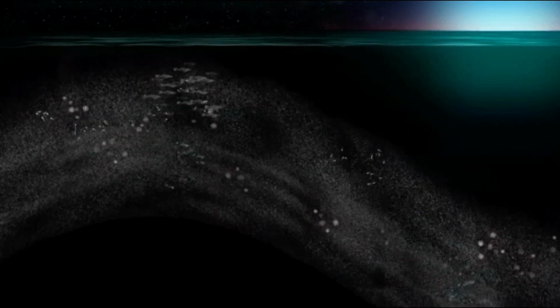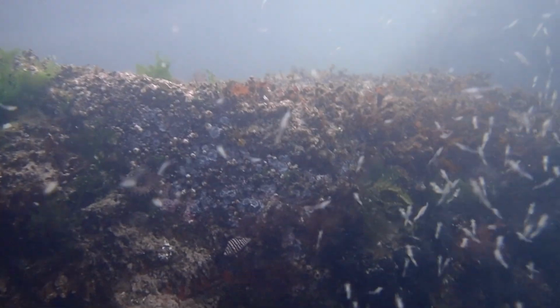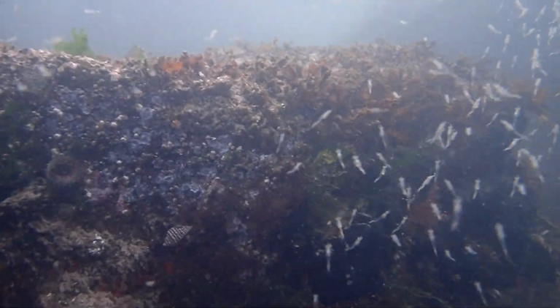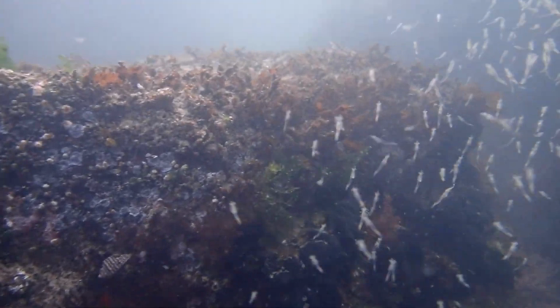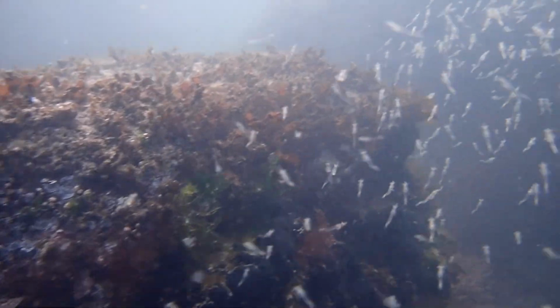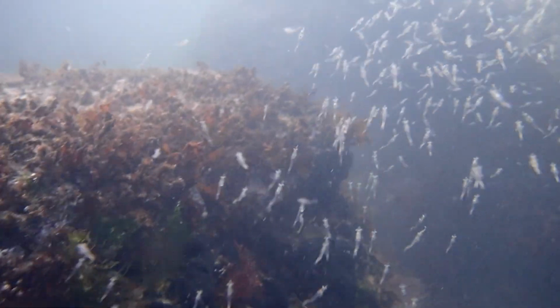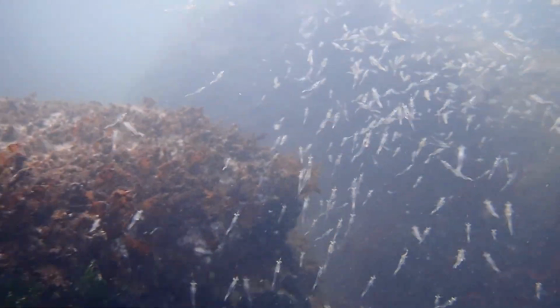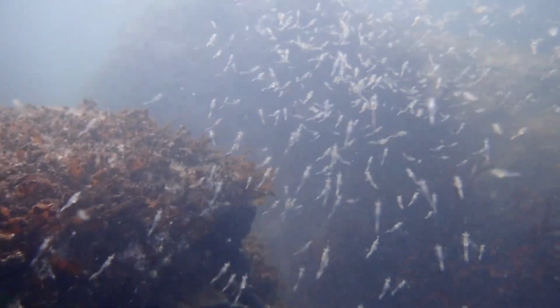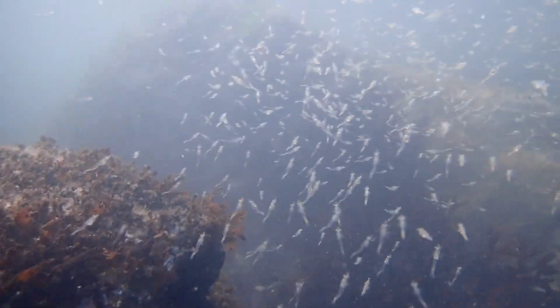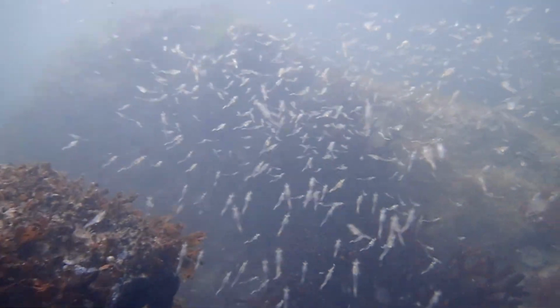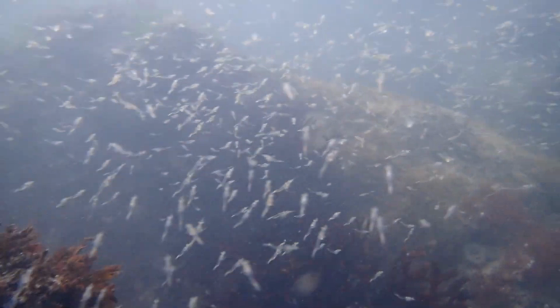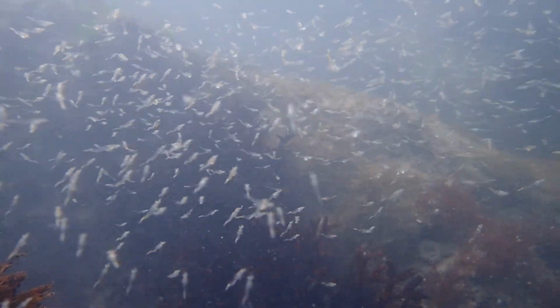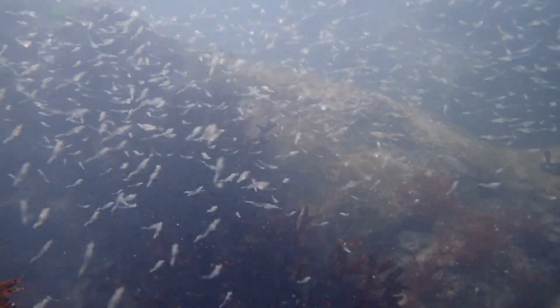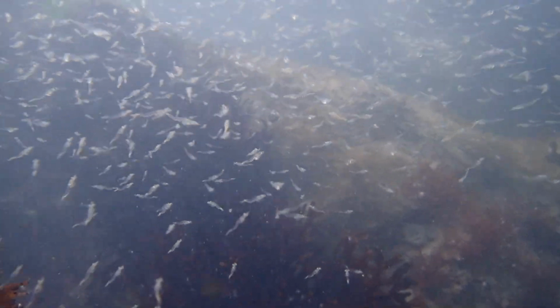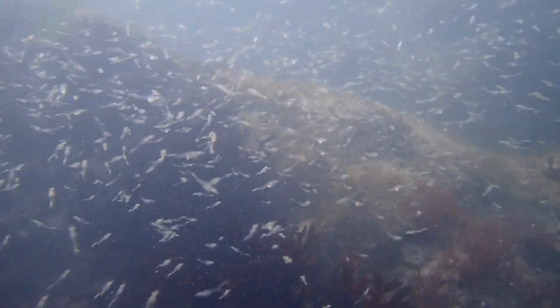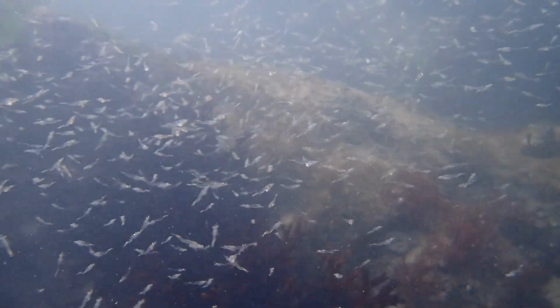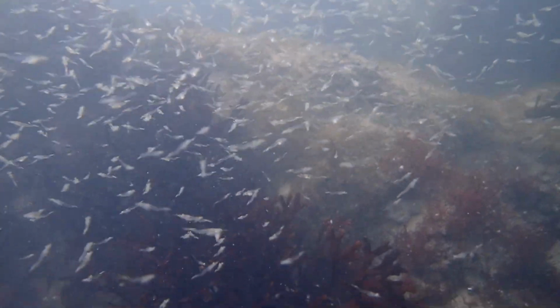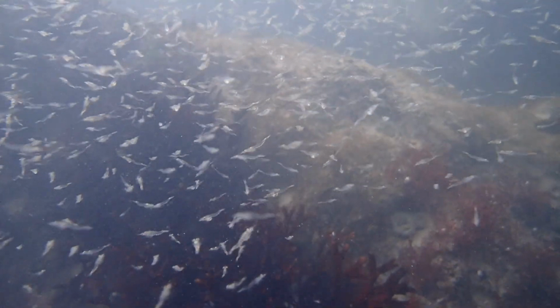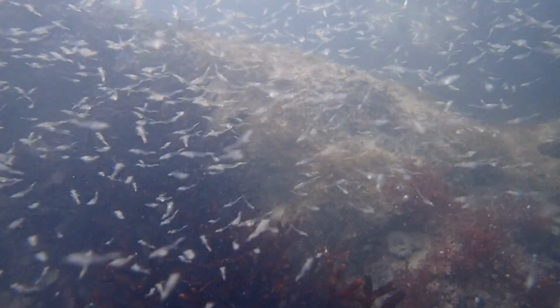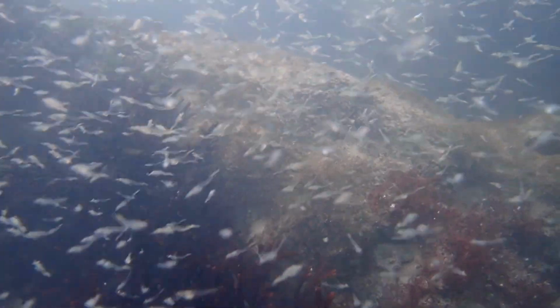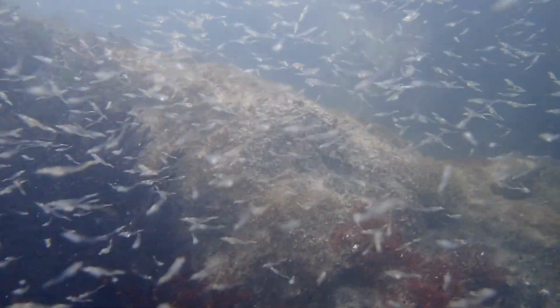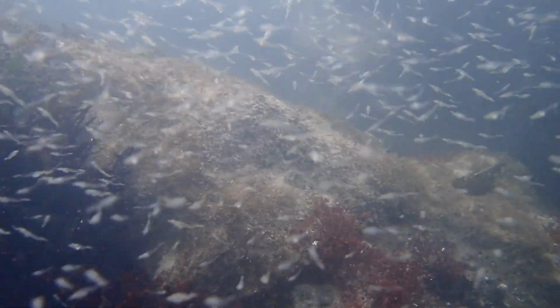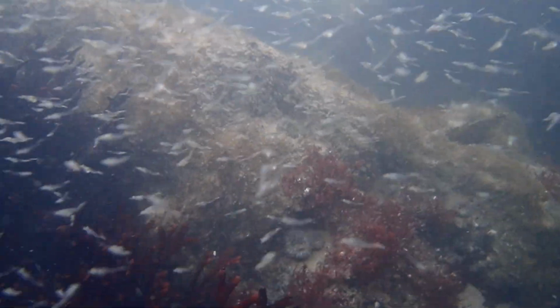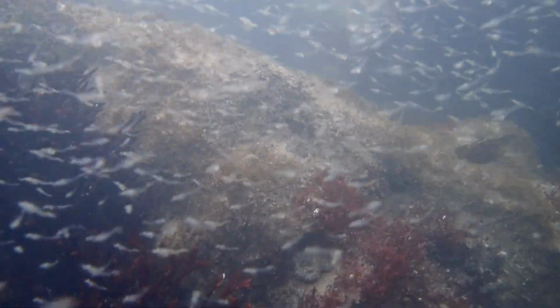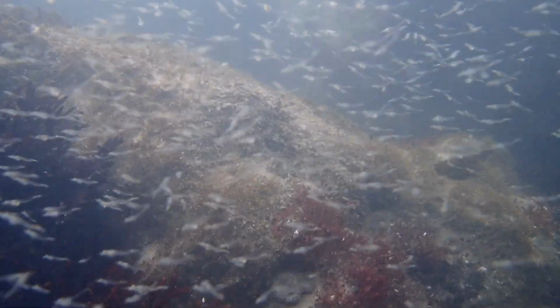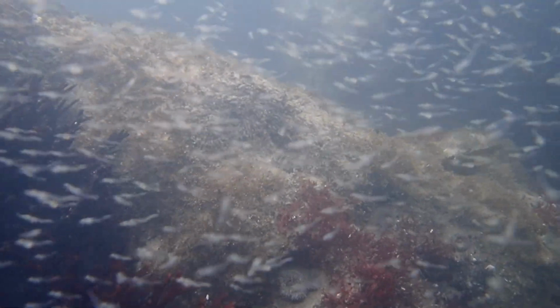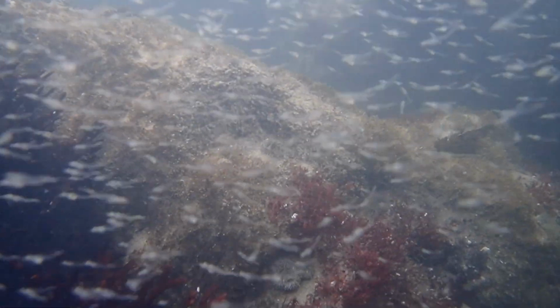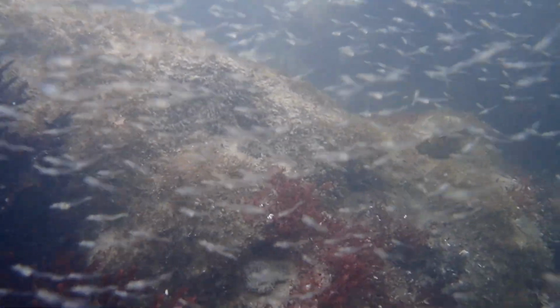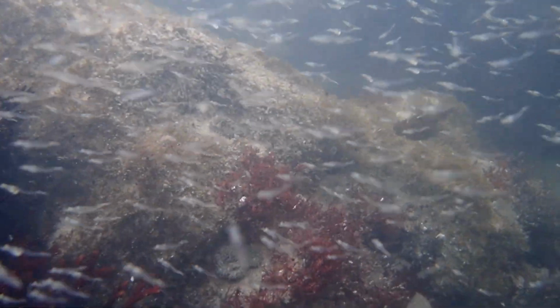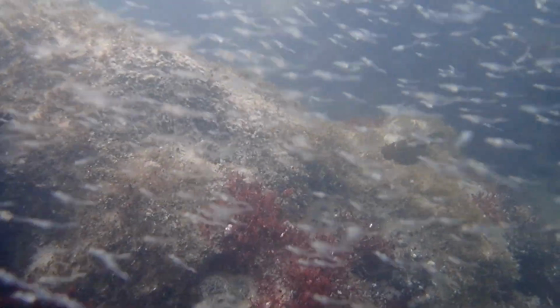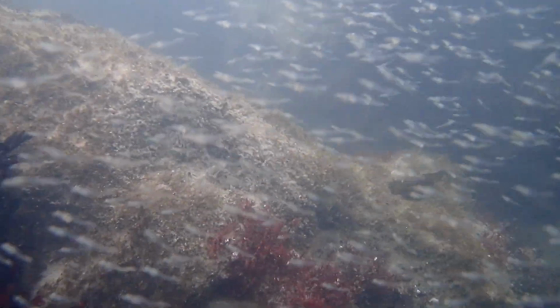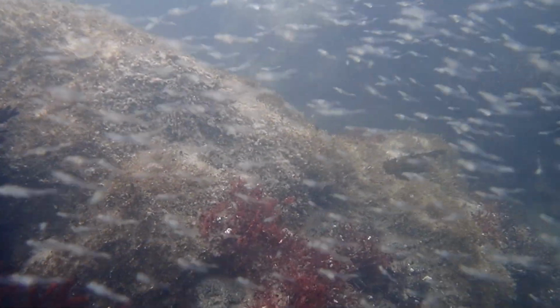They frequently form dense aggregations. These swarms can be extensive, sometimes reported as several miles long and over three feet in diameter.